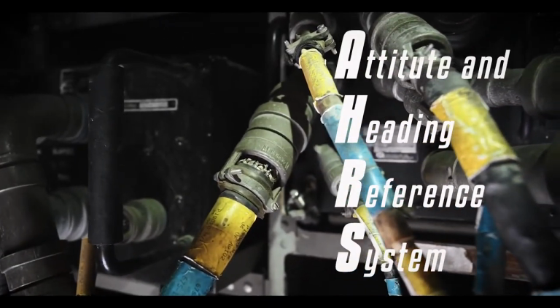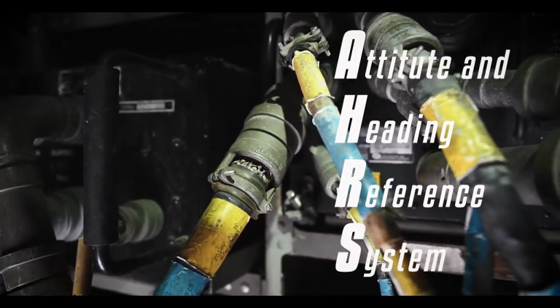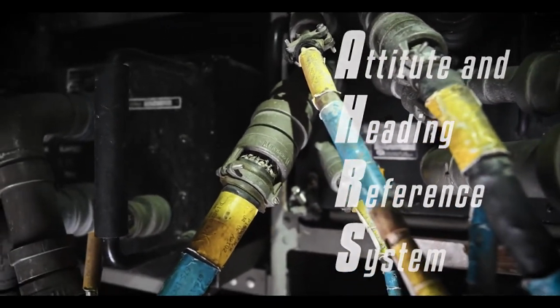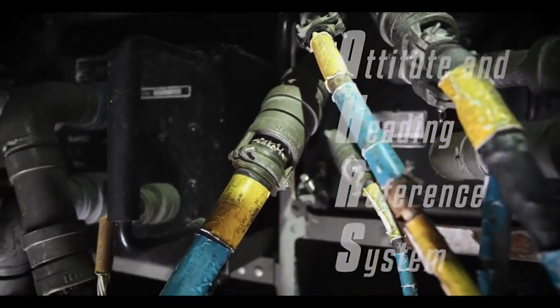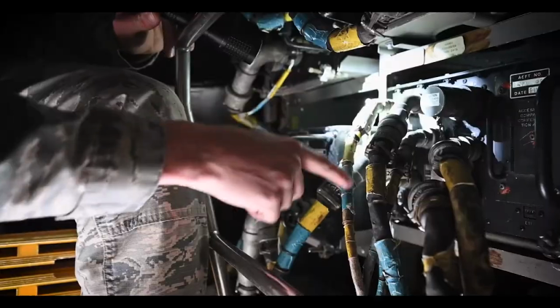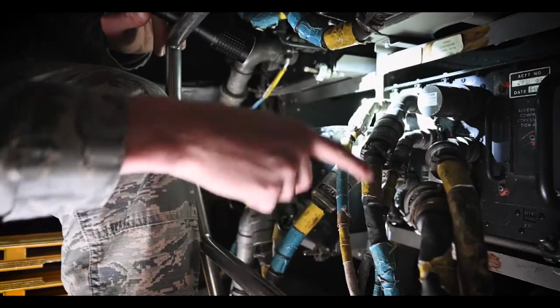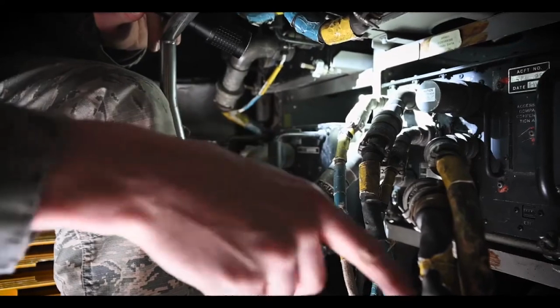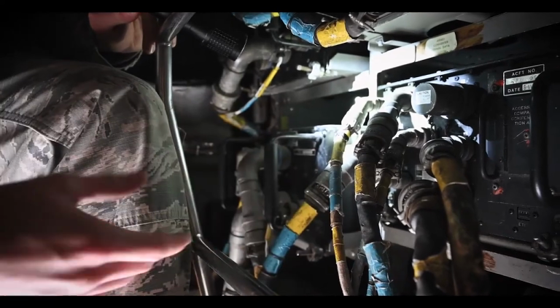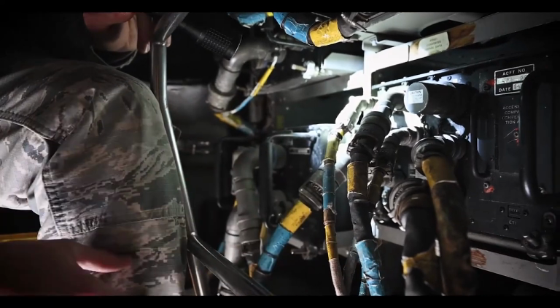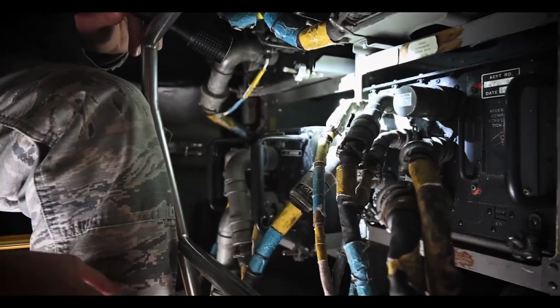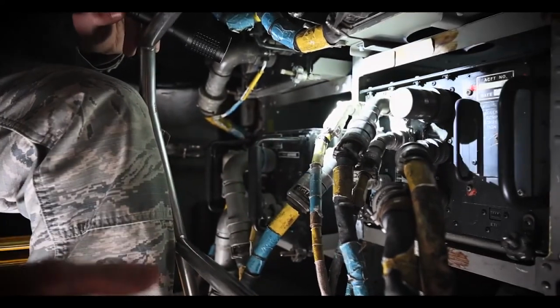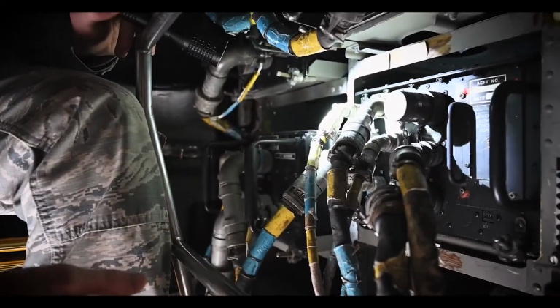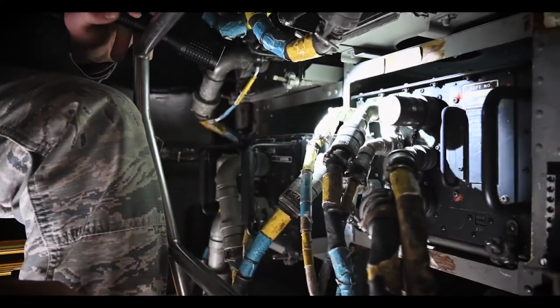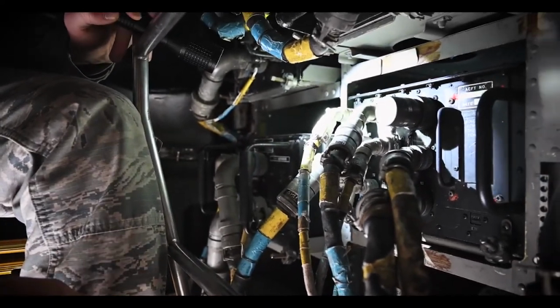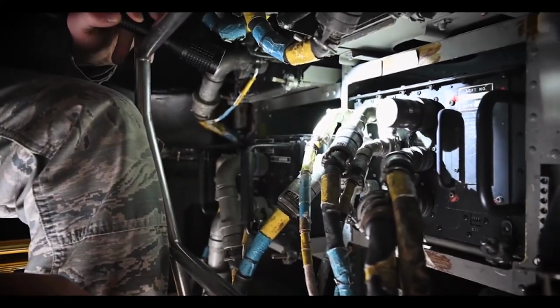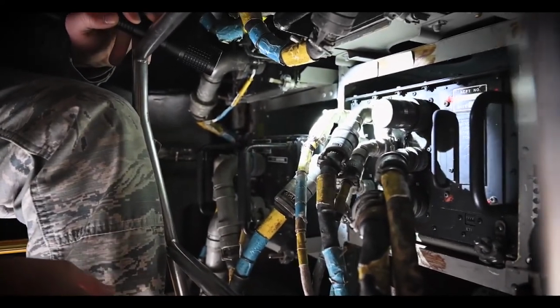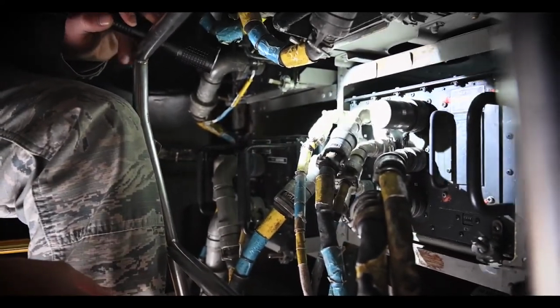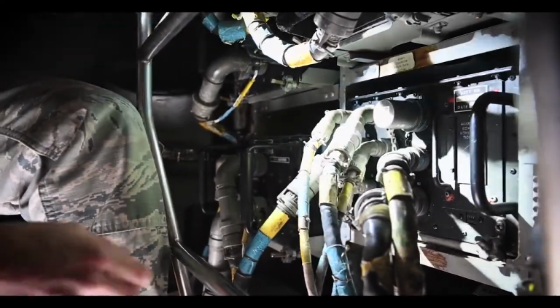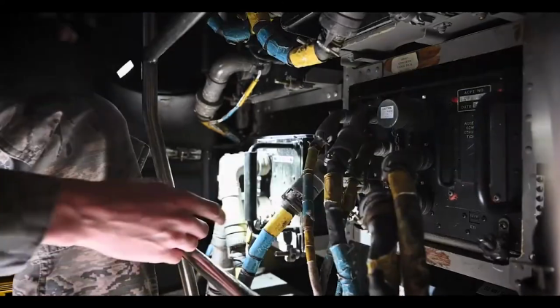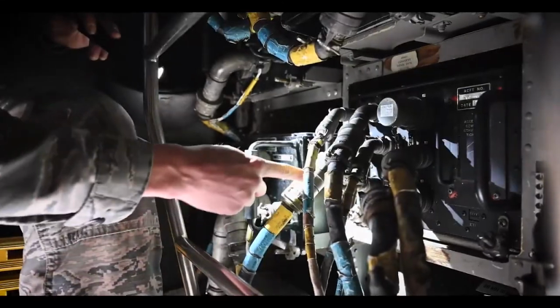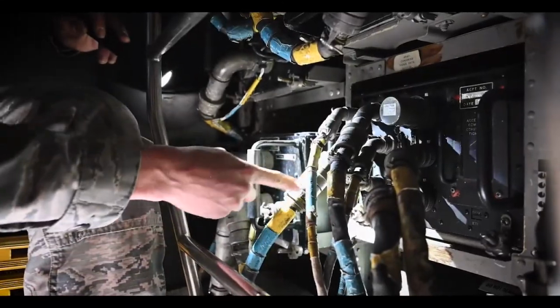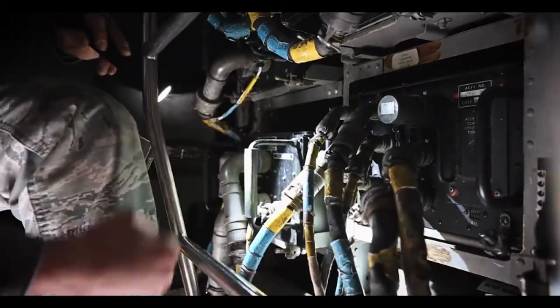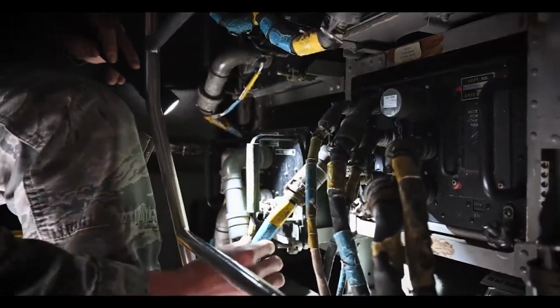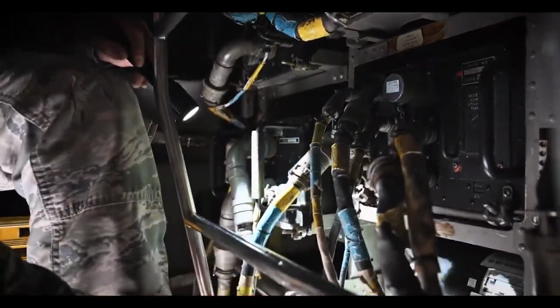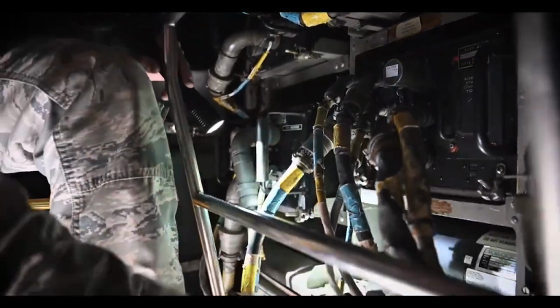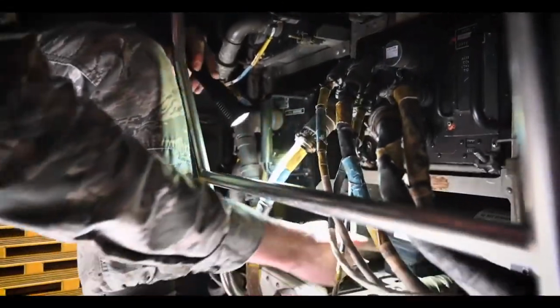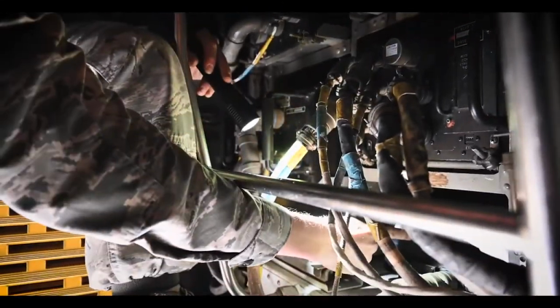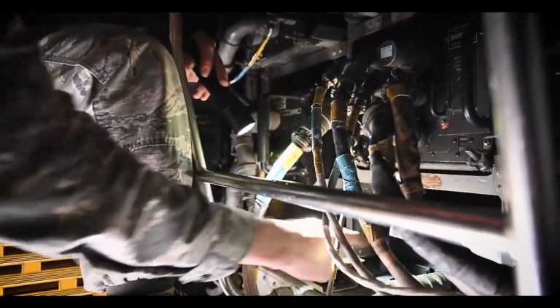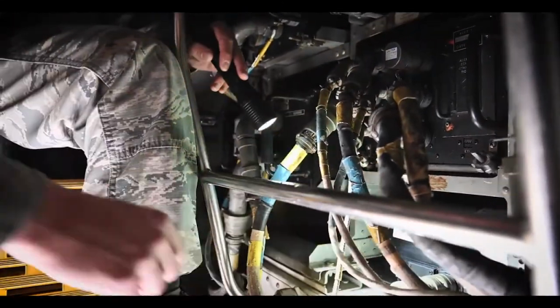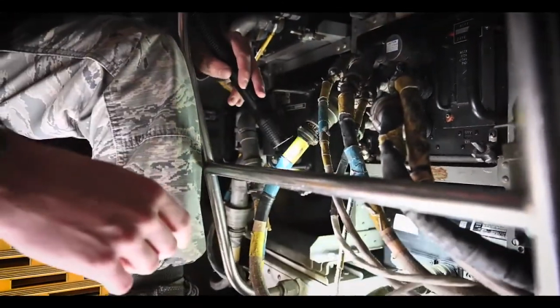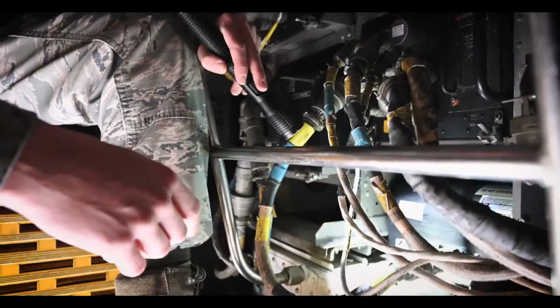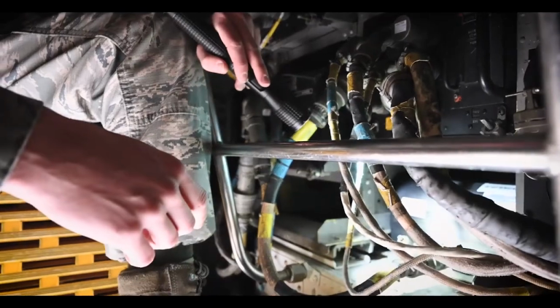All these wires that come out of it go to different systems to communicate with a lot of different parts of the jet. But this one specifically right here goes down to this right here, and that is a gyro reference unit.